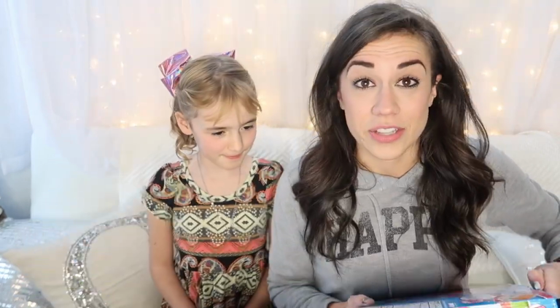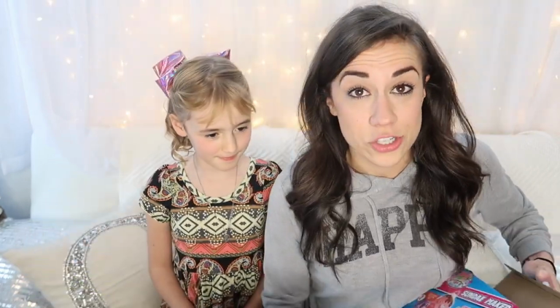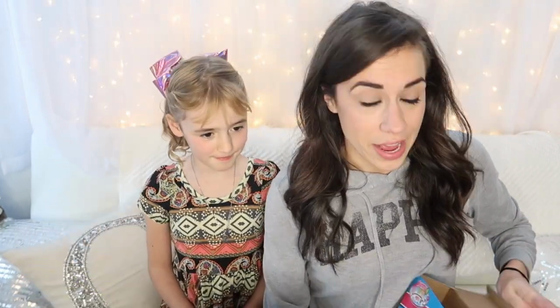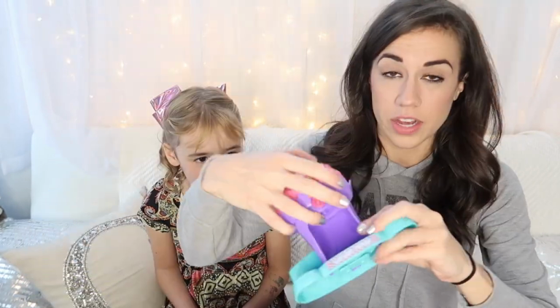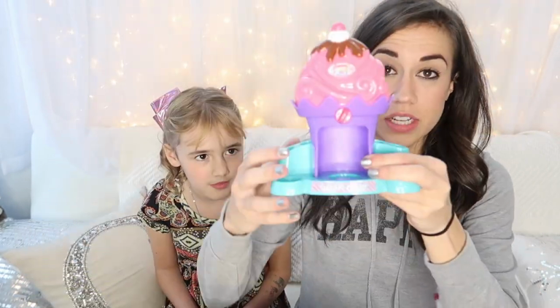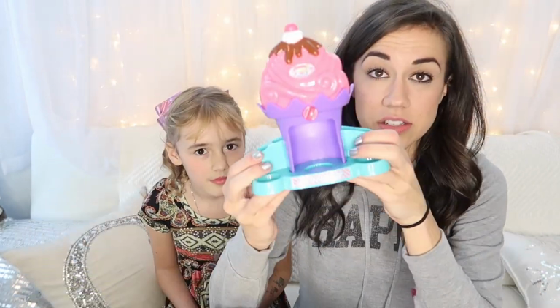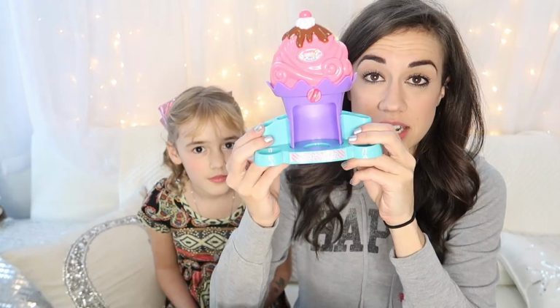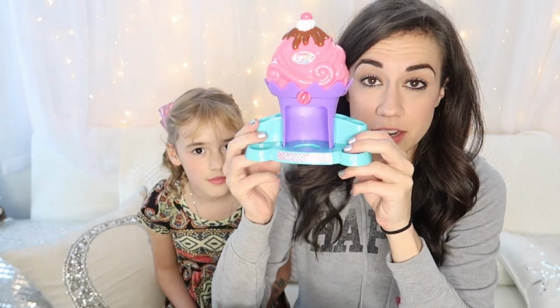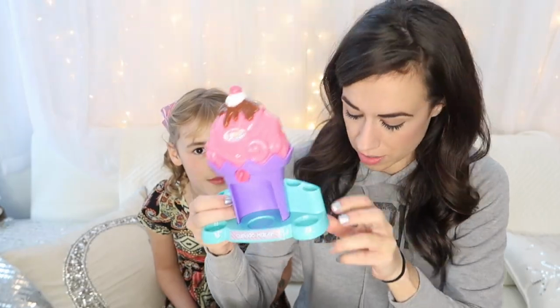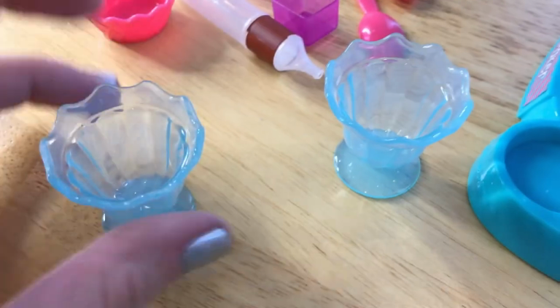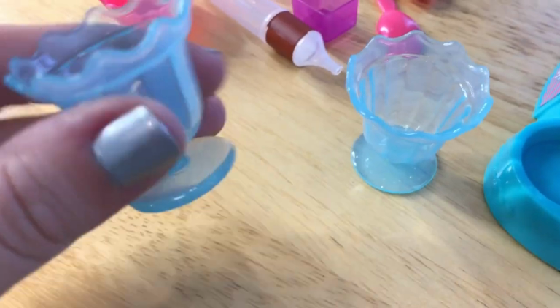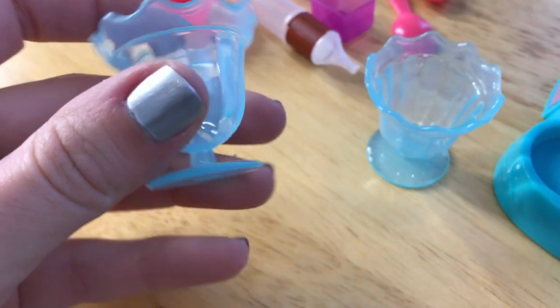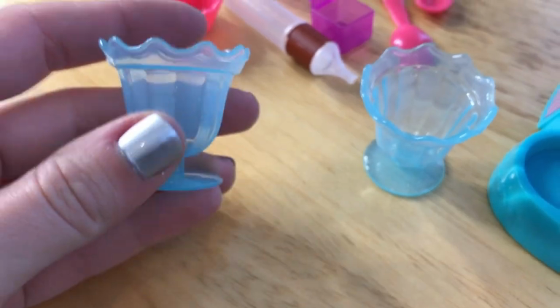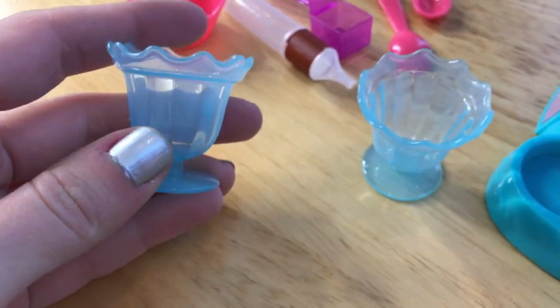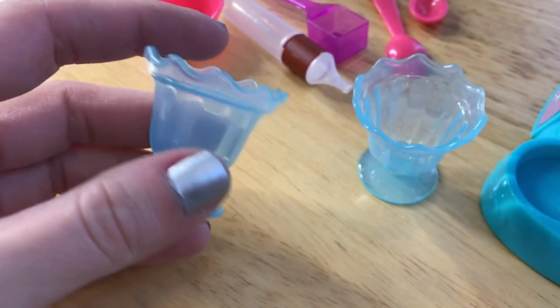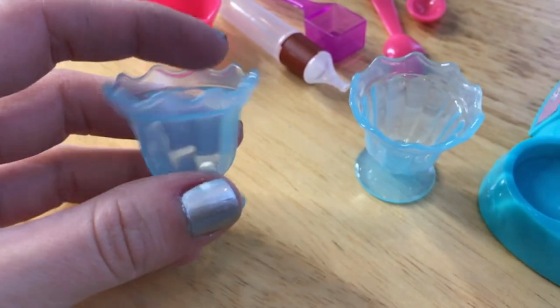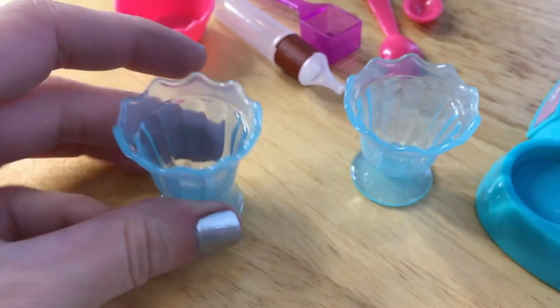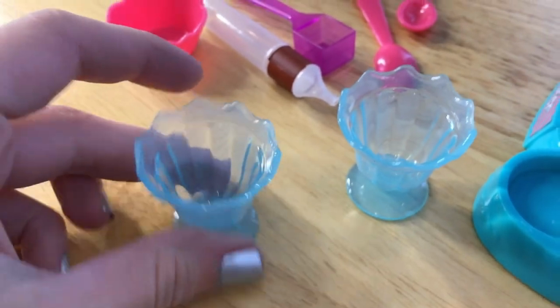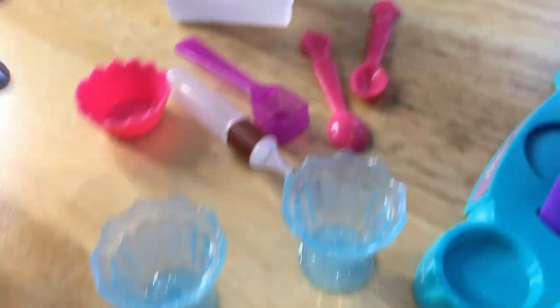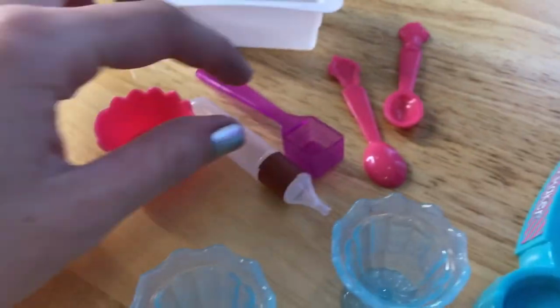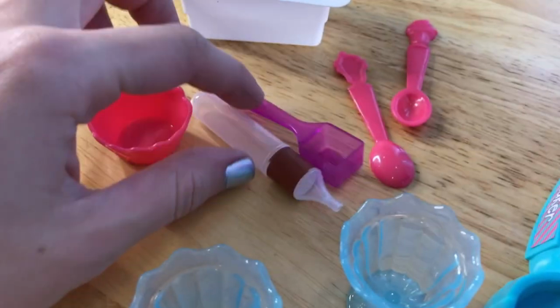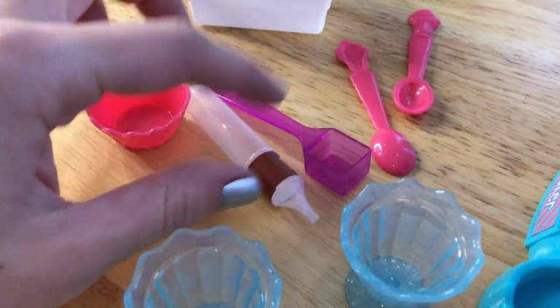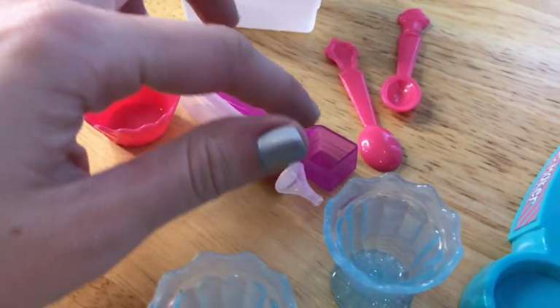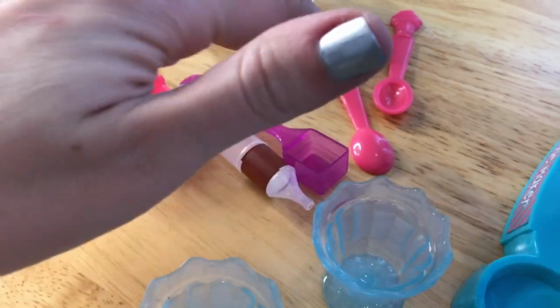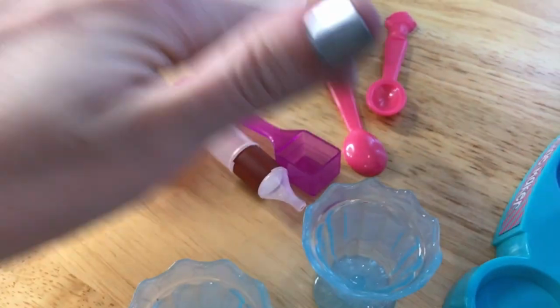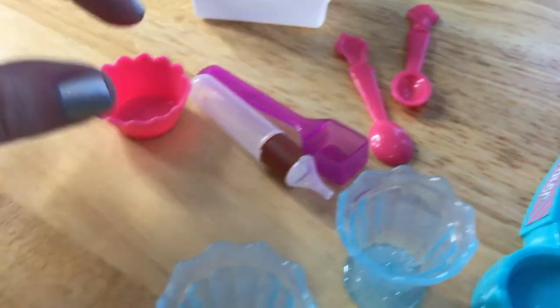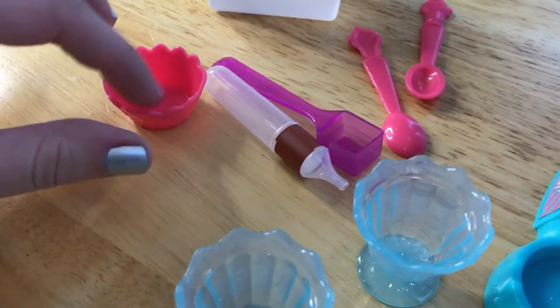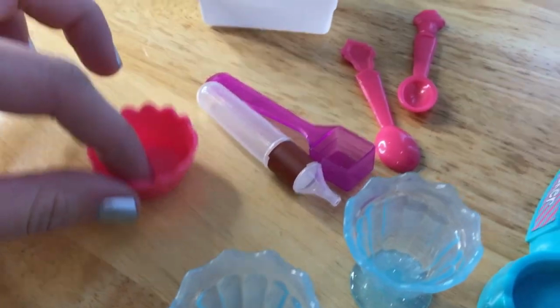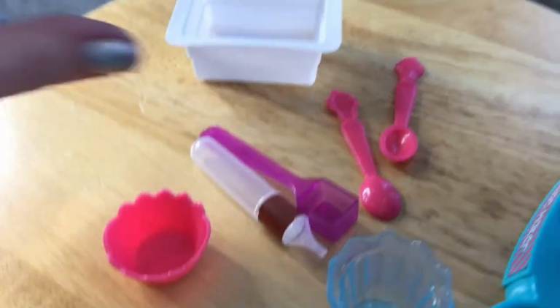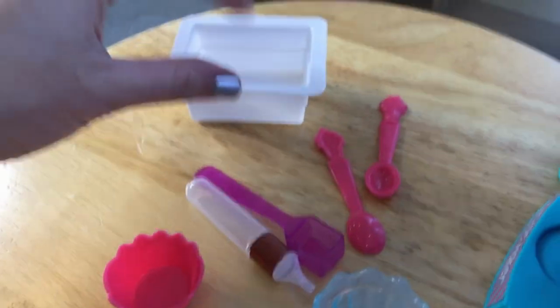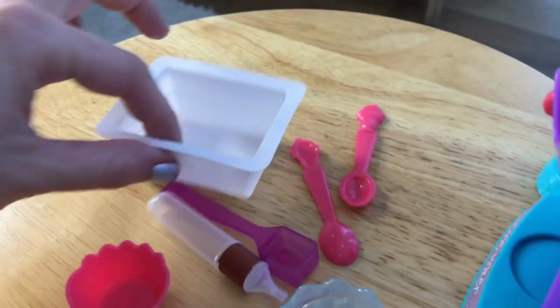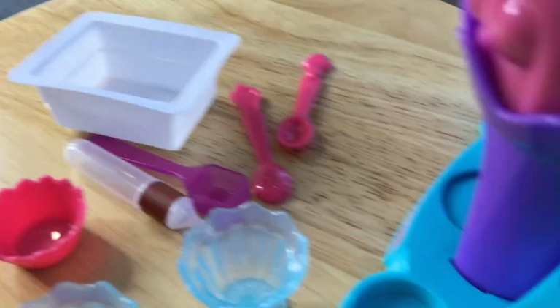So let's try. It's got this little sundae maker. This comes with these cute little tiny sundae cups, a little squirter cup, some spoons, a little bowl, a little tray.